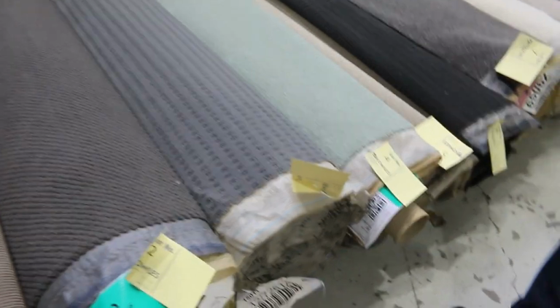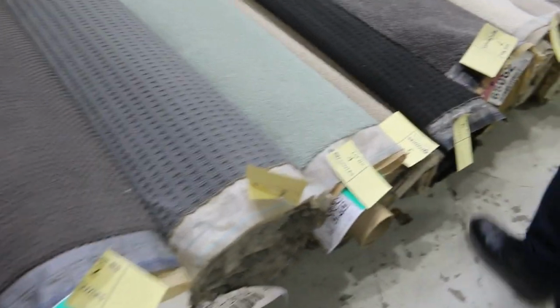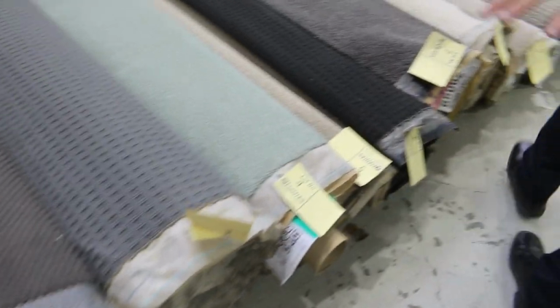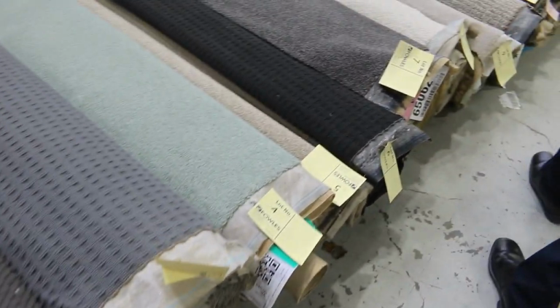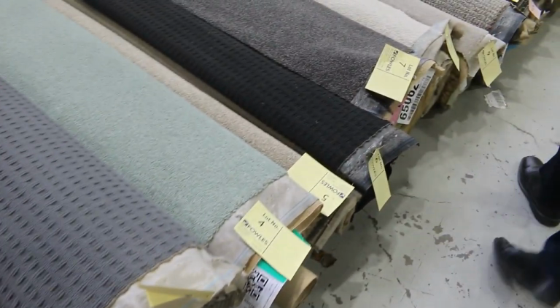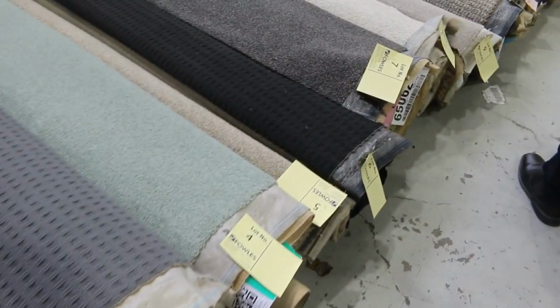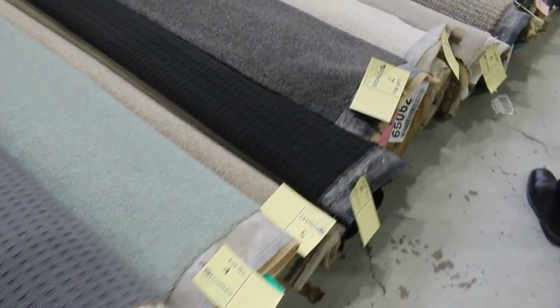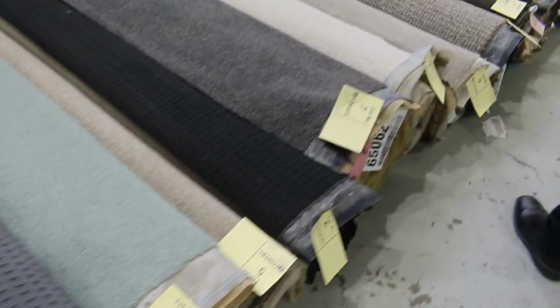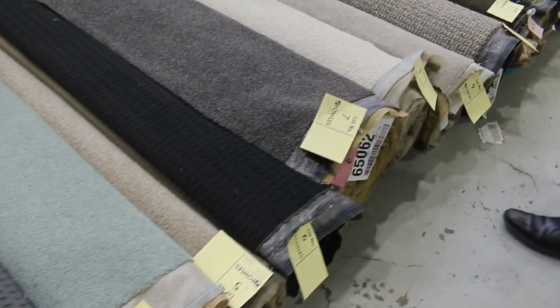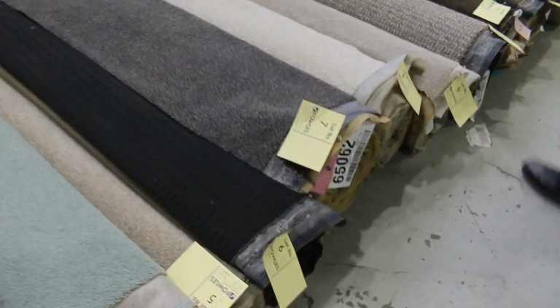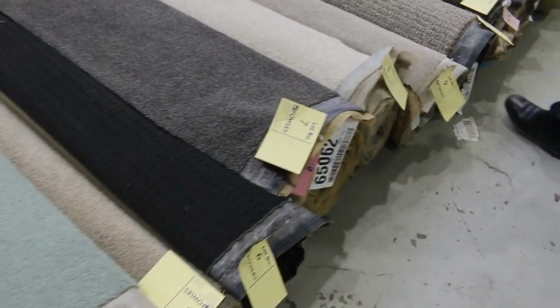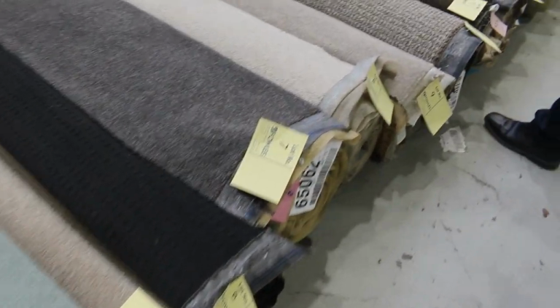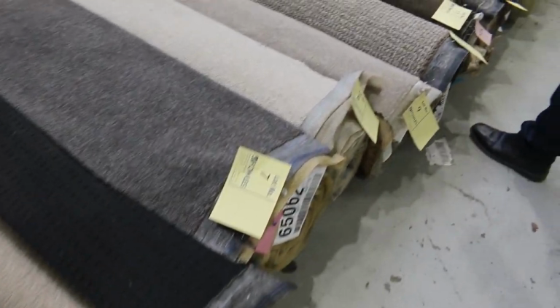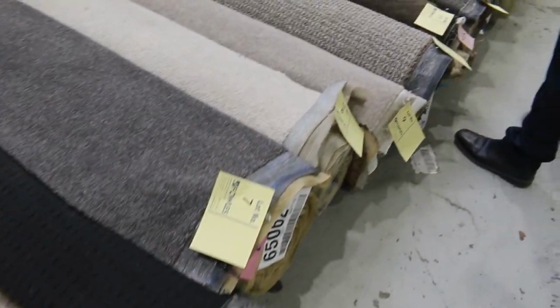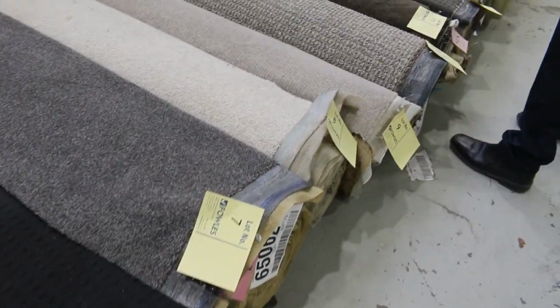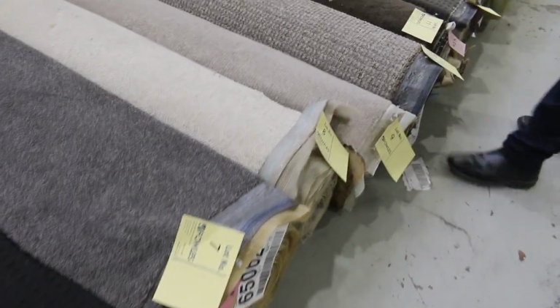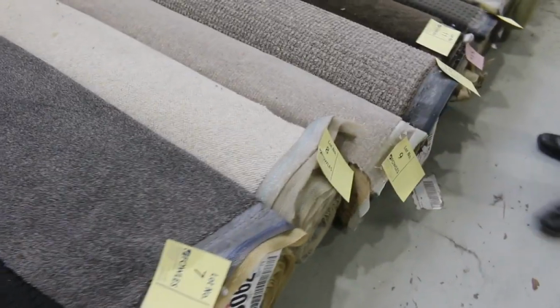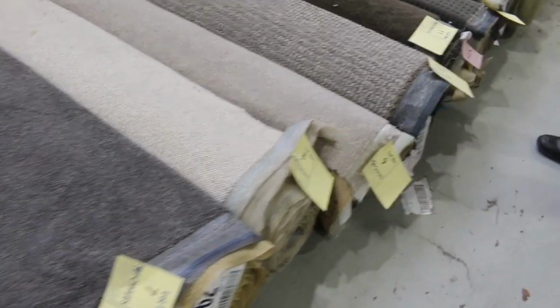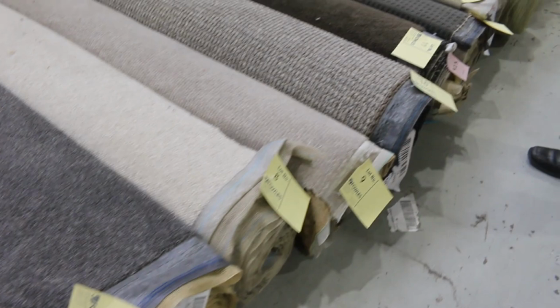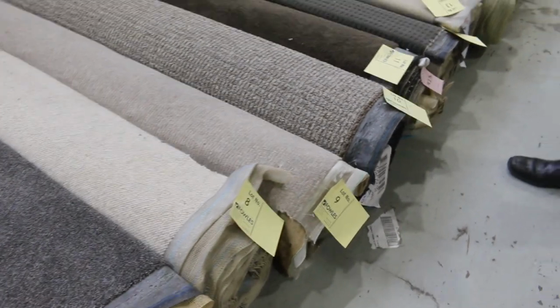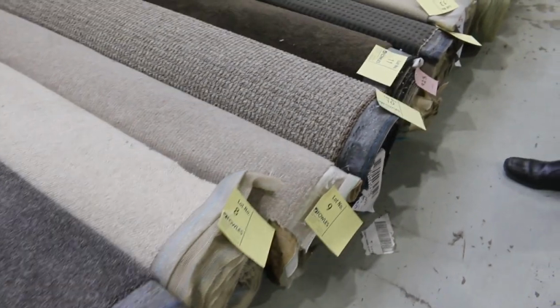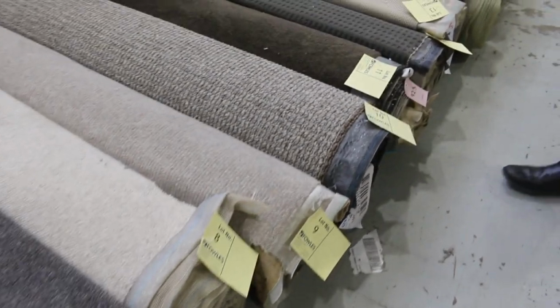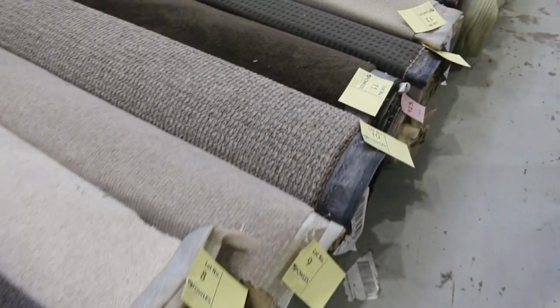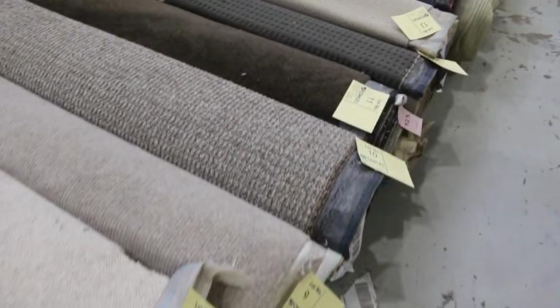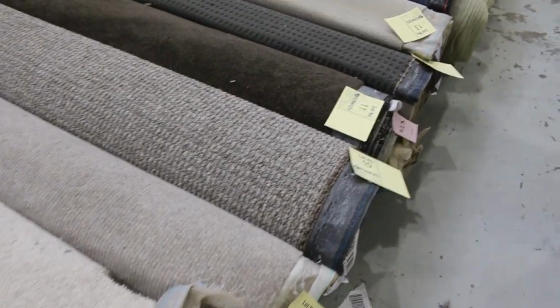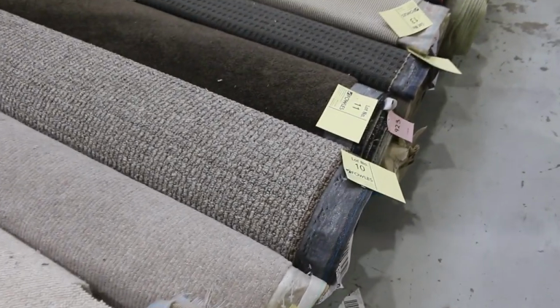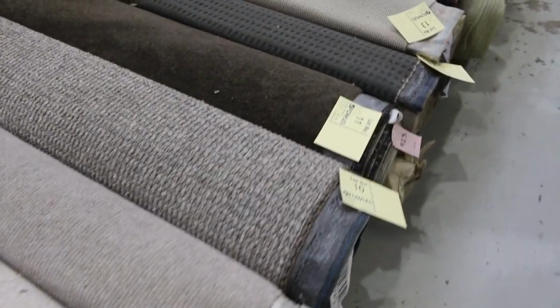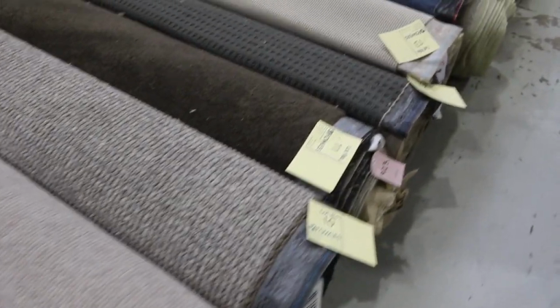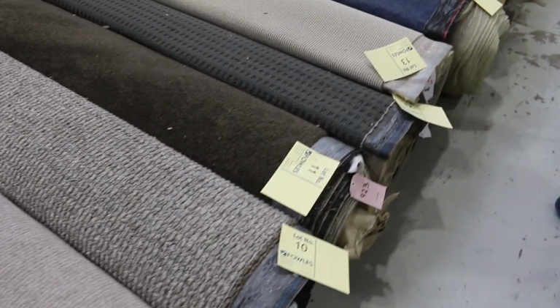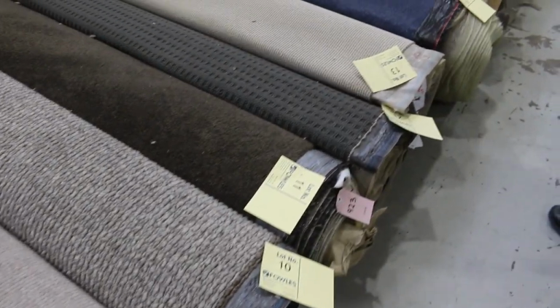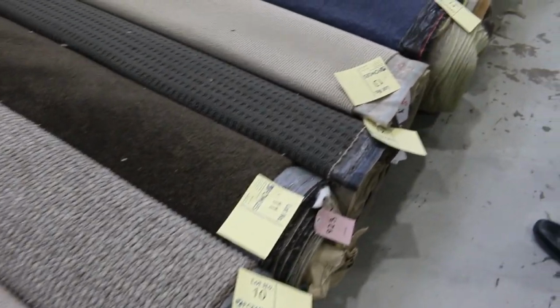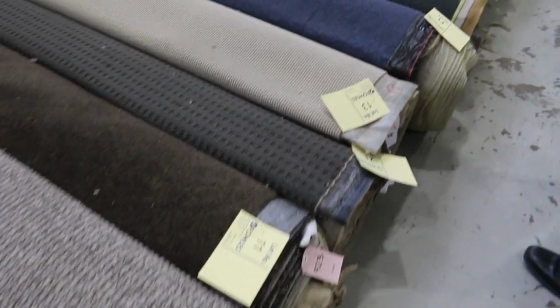There's all the colours — loop piles, plush piles, twist piles. All the high-quality nylons, the wools, polypropylenes. It's a bit of everything there.